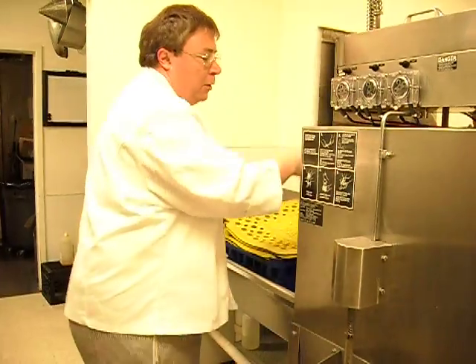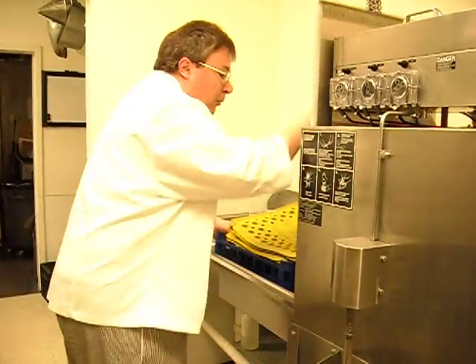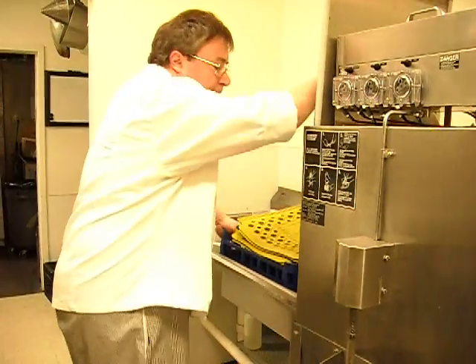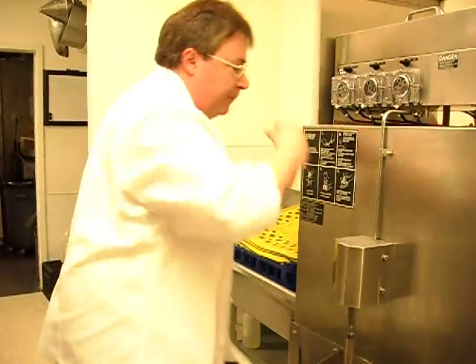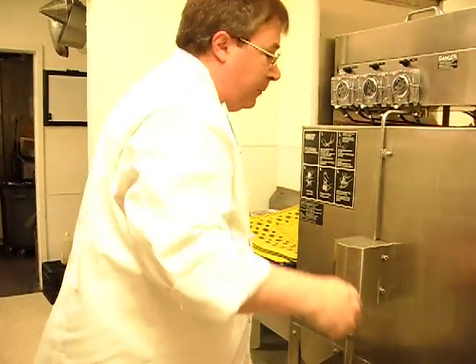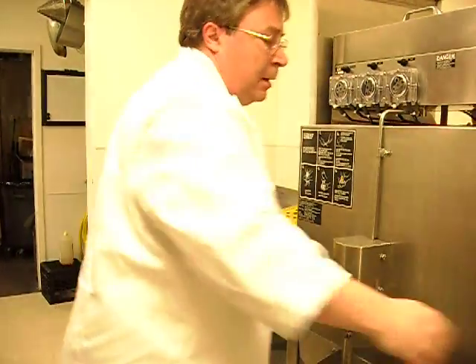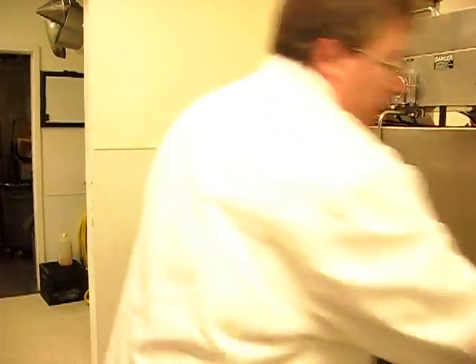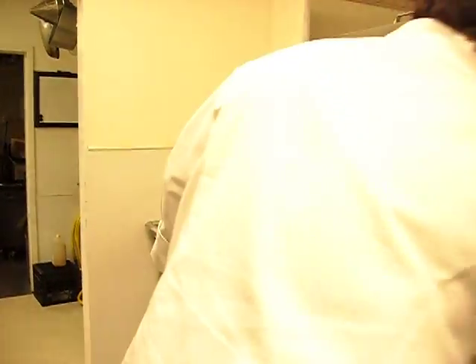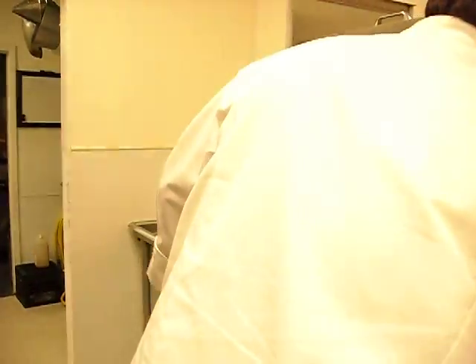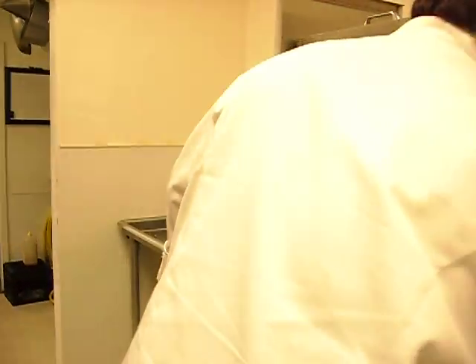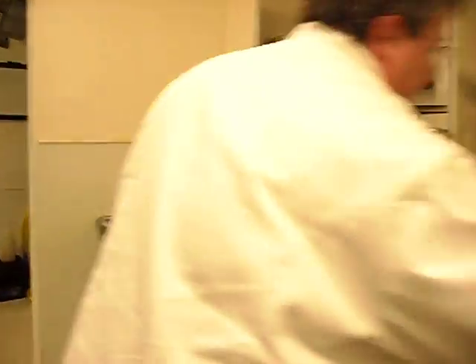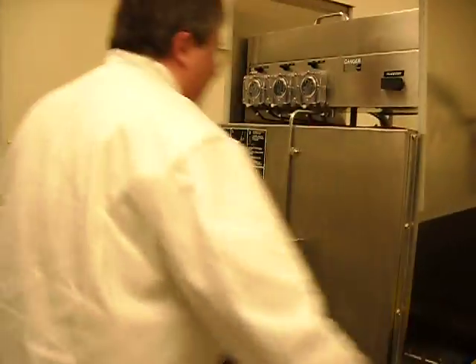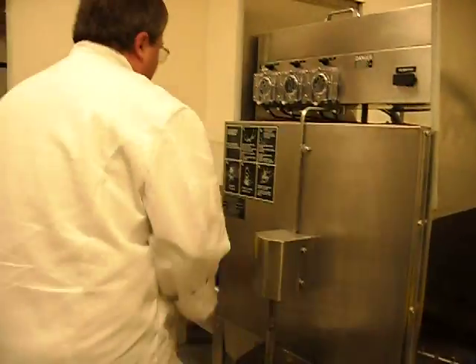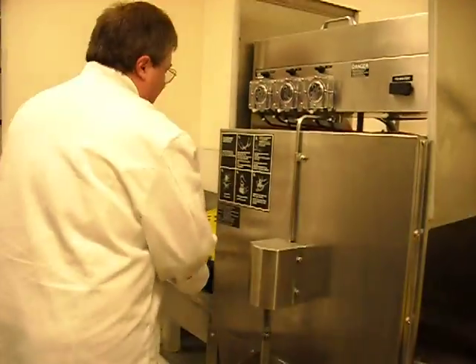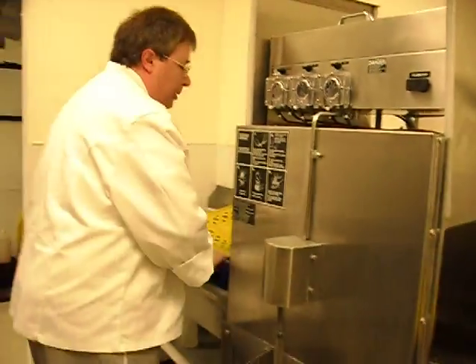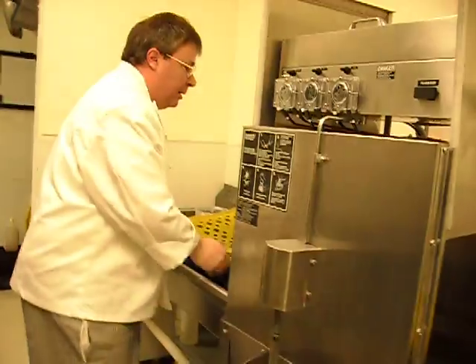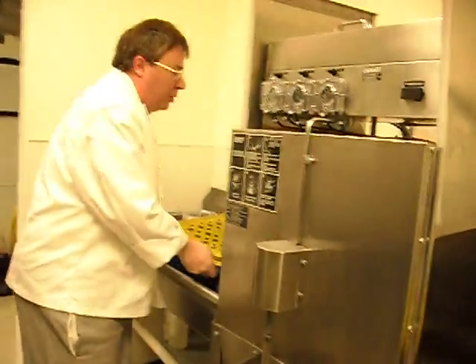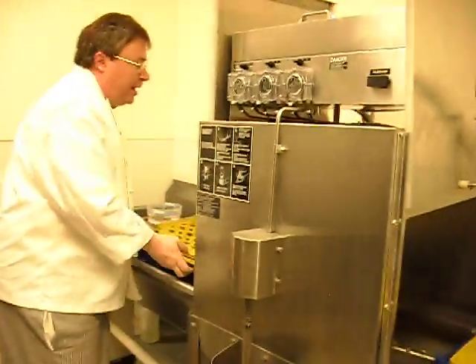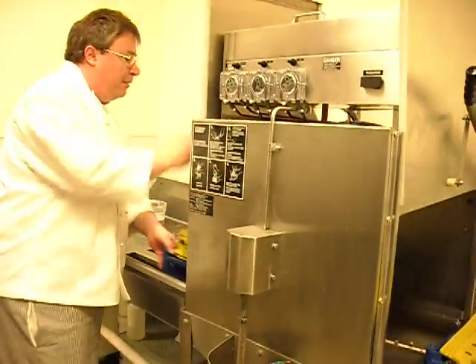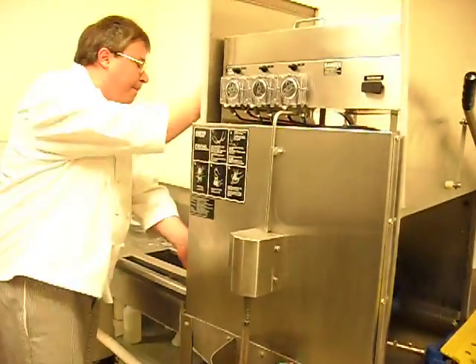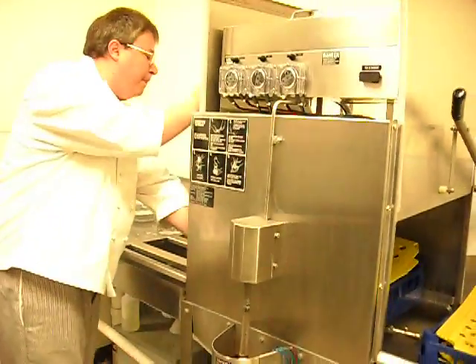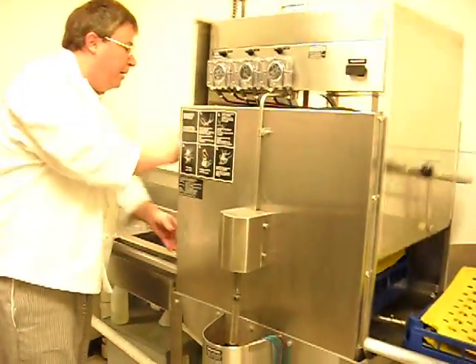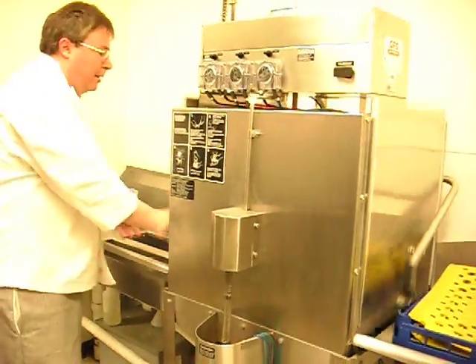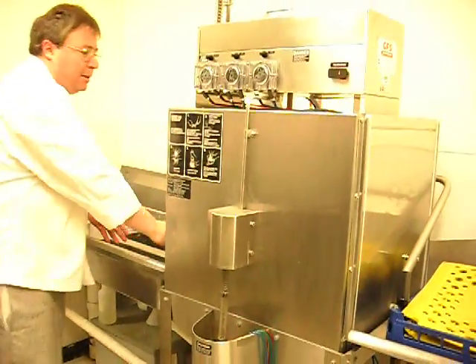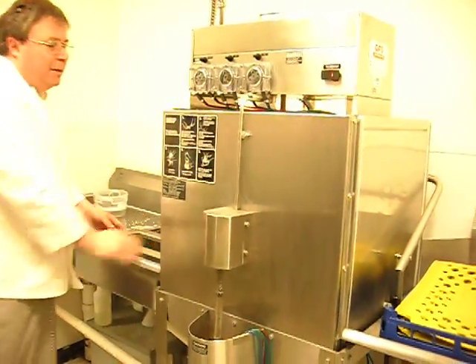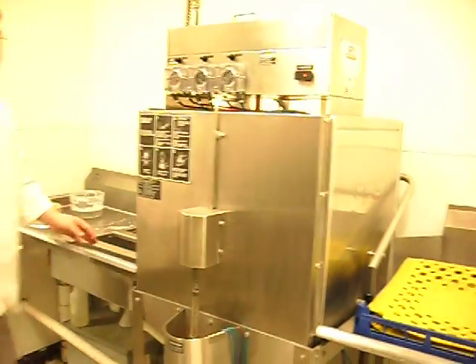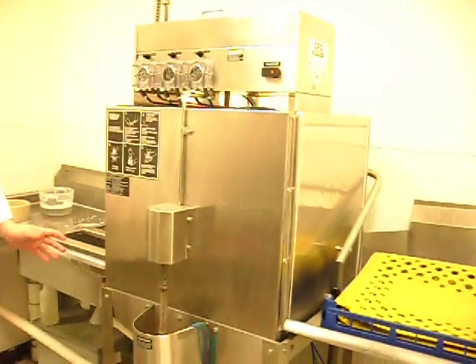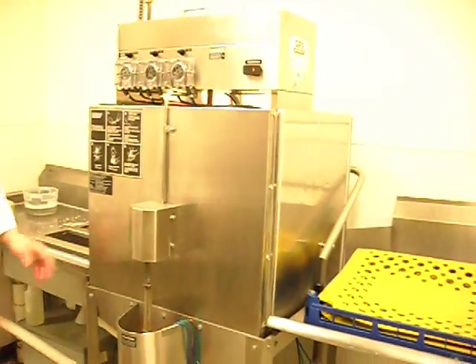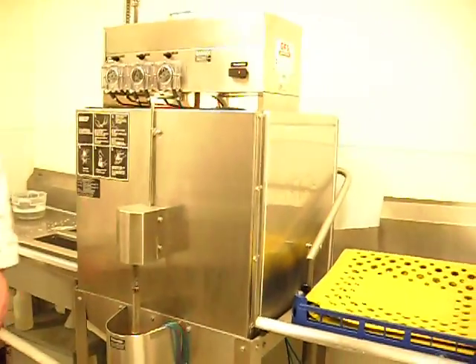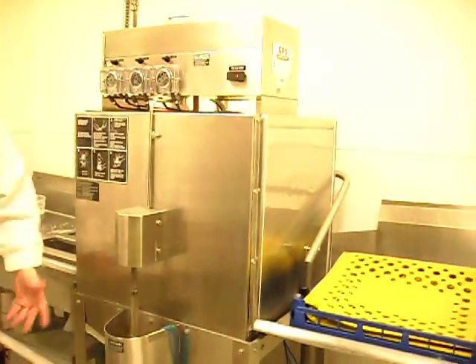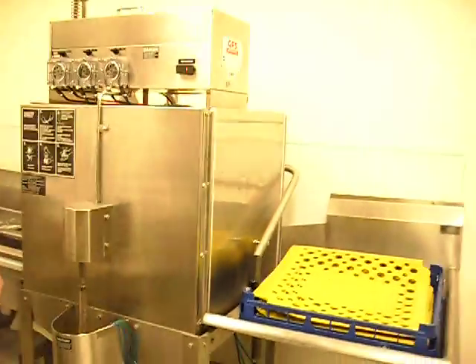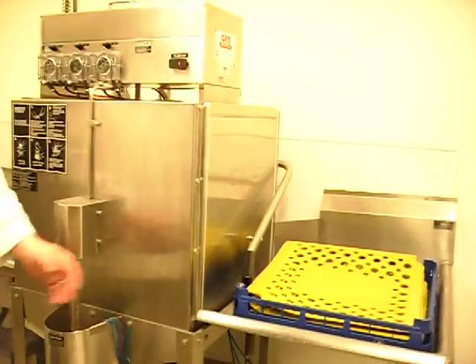Open up, put the mat in, start the cycle. It's that quick and easy.